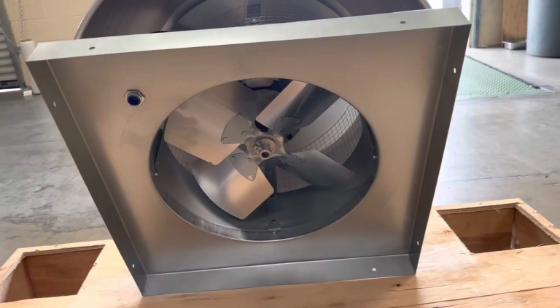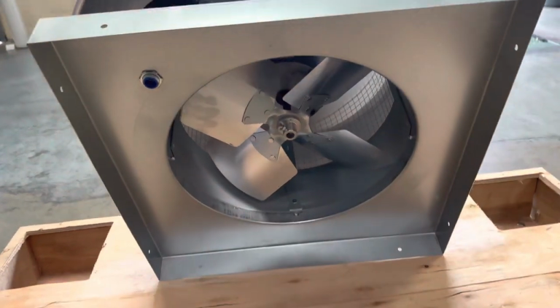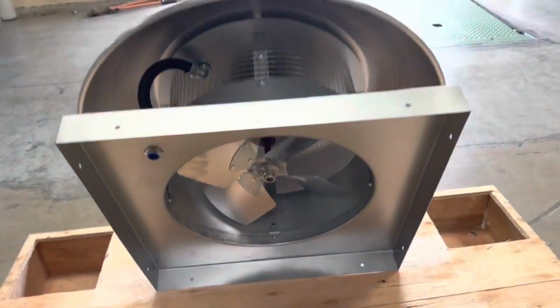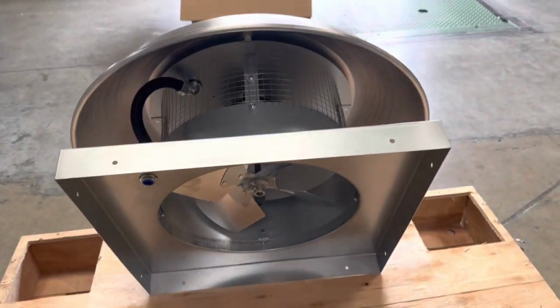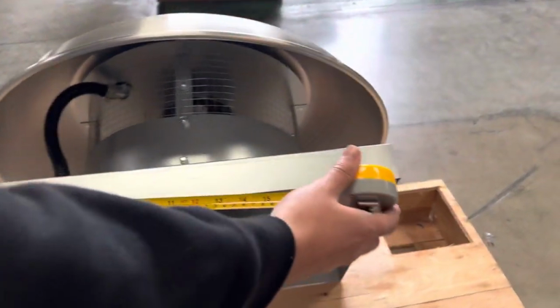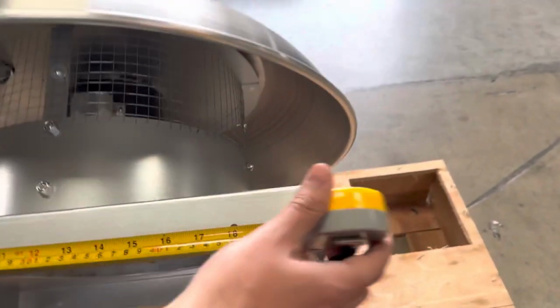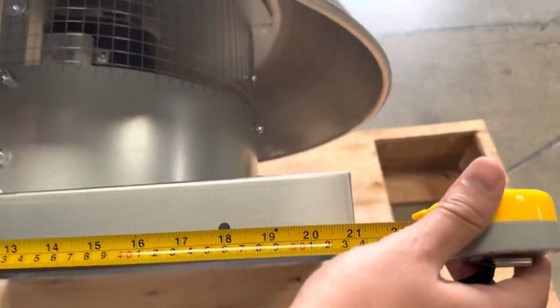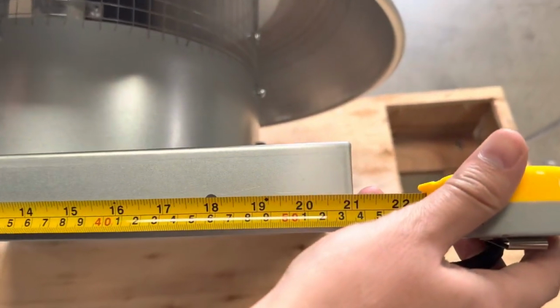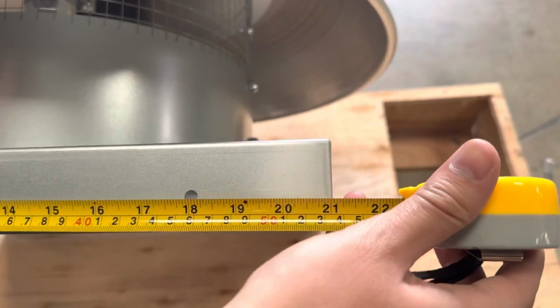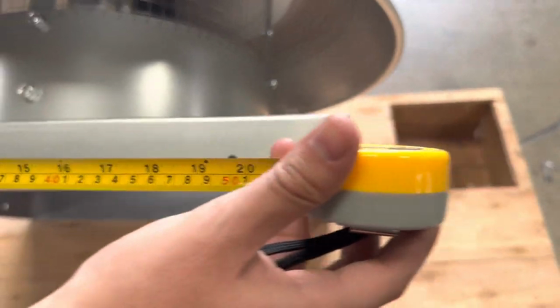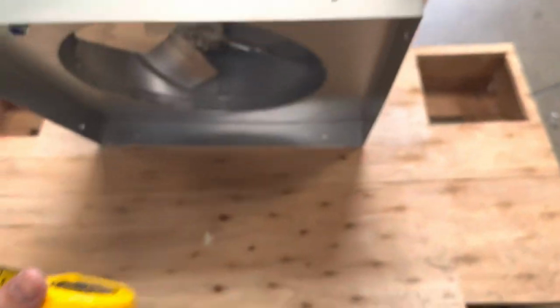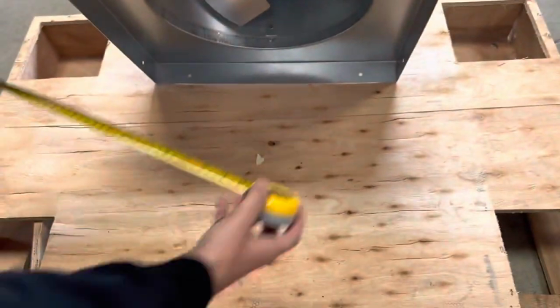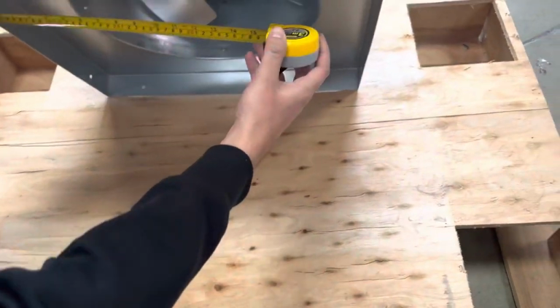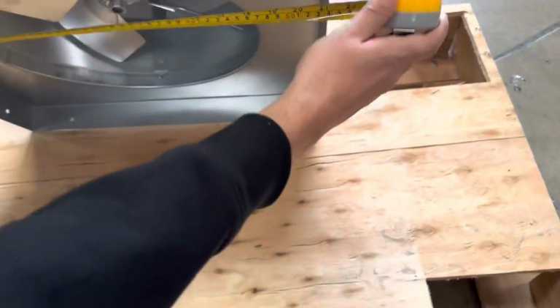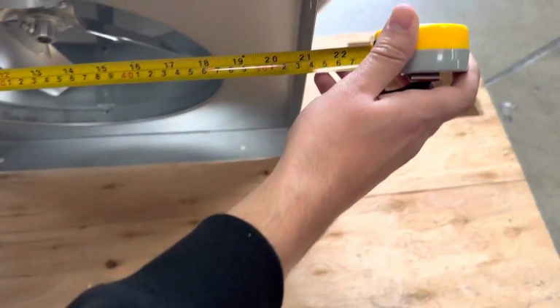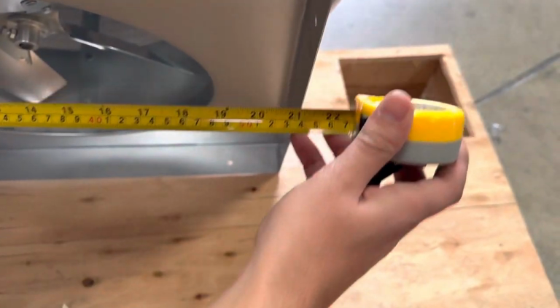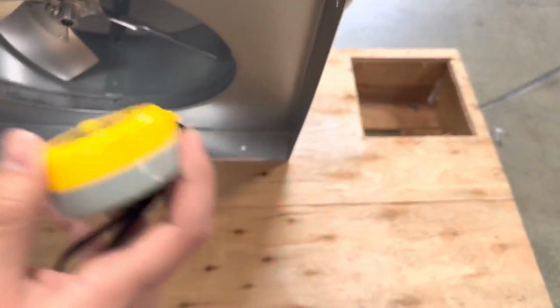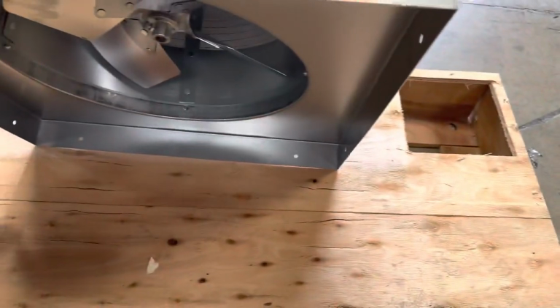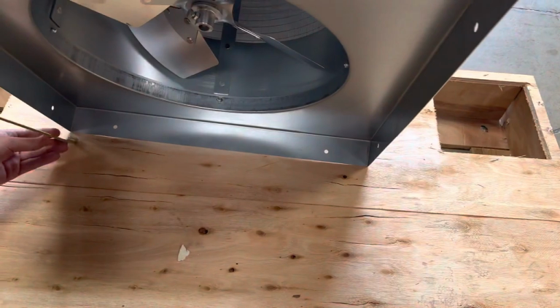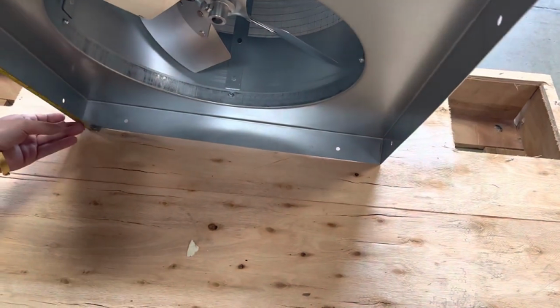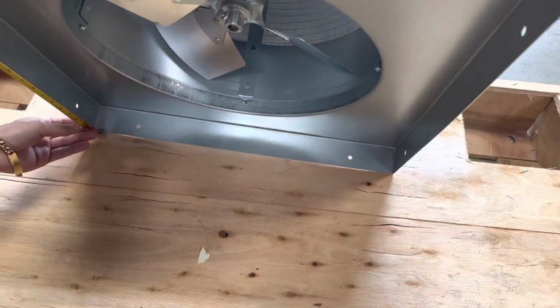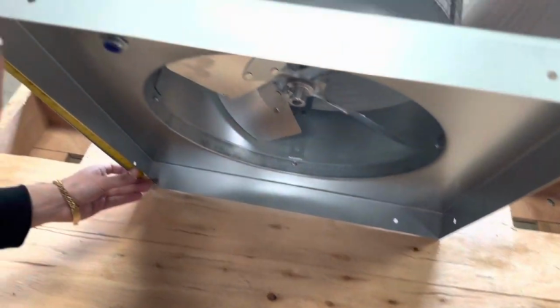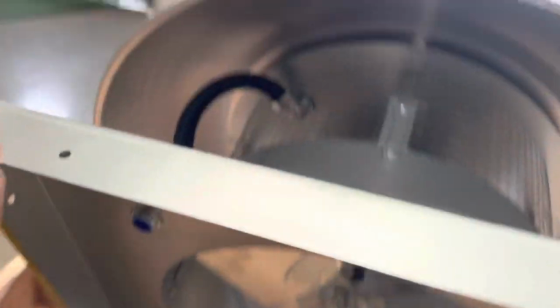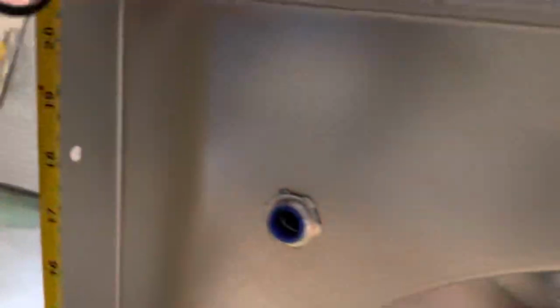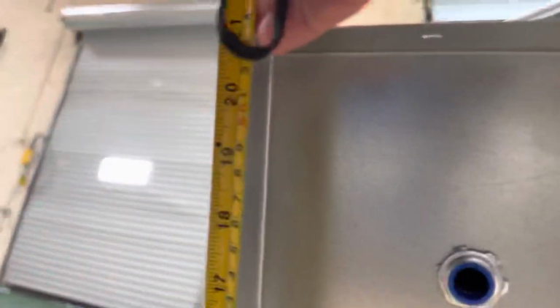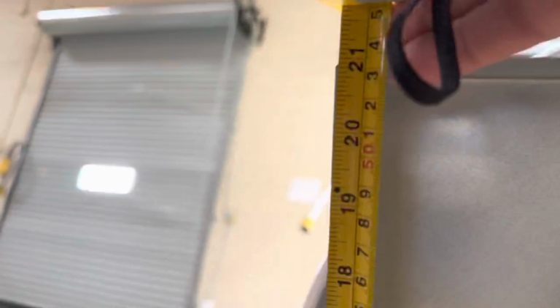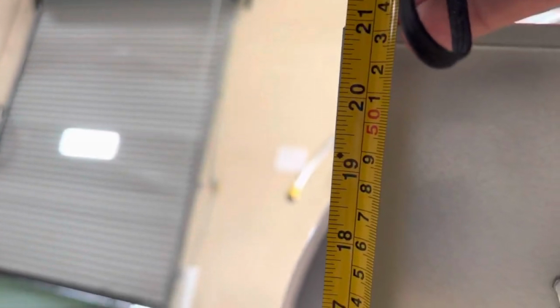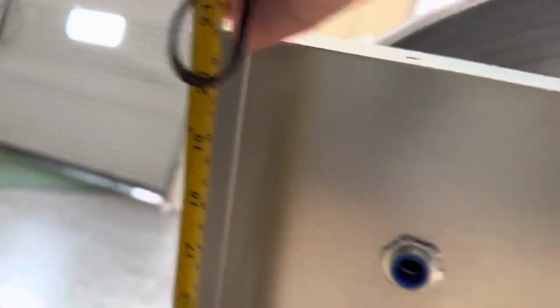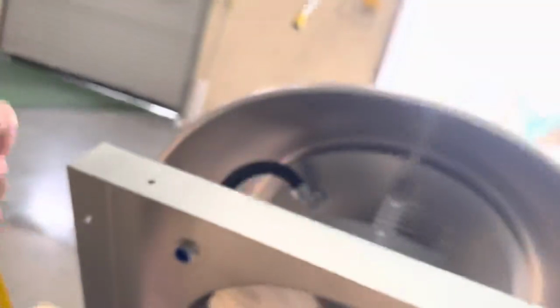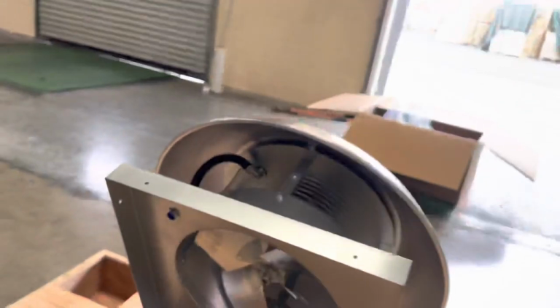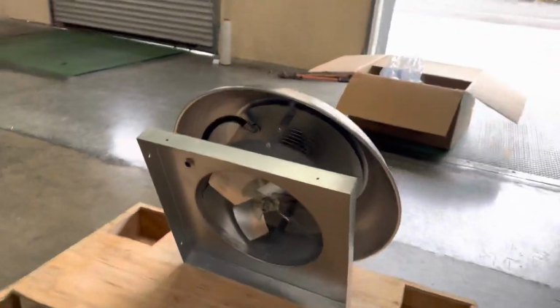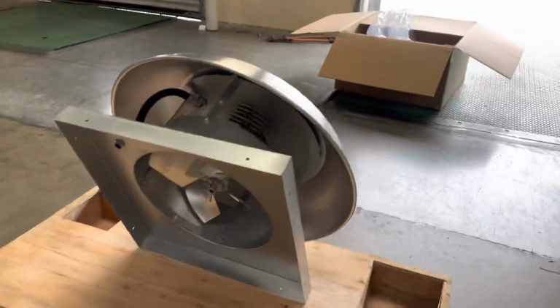I'm going to go ahead and measure the base for you. You're looking at 21 by 21 — that's the measurement for the base.